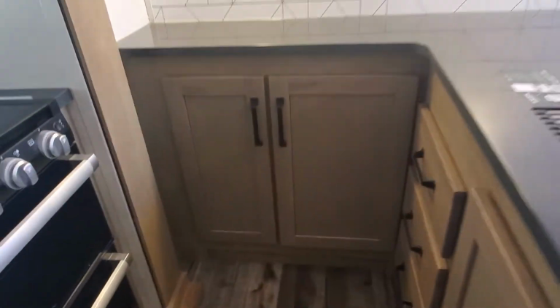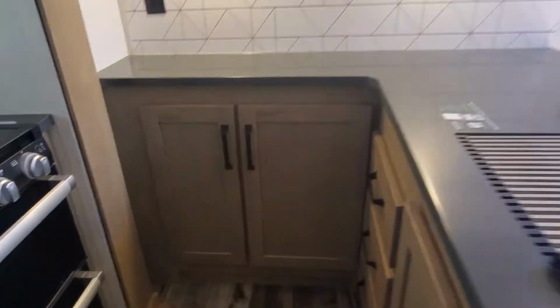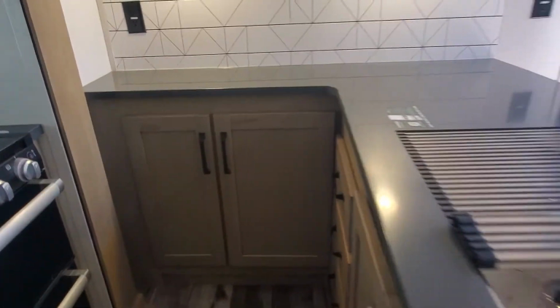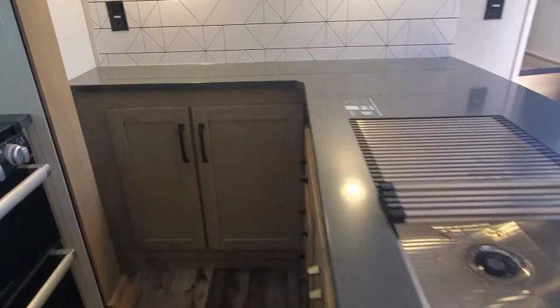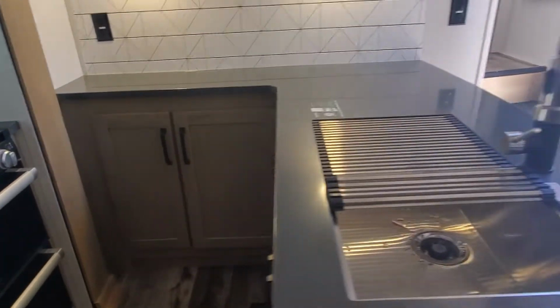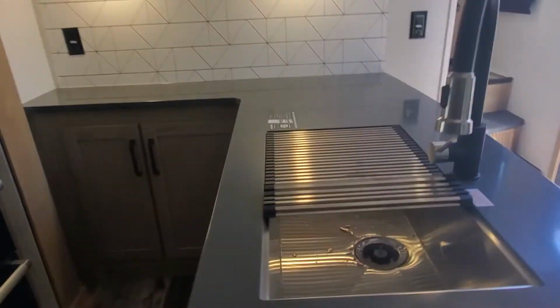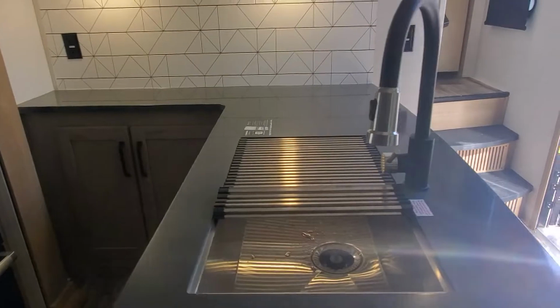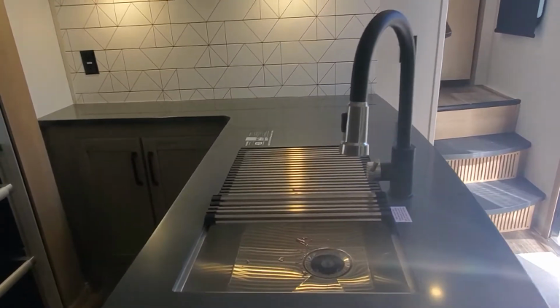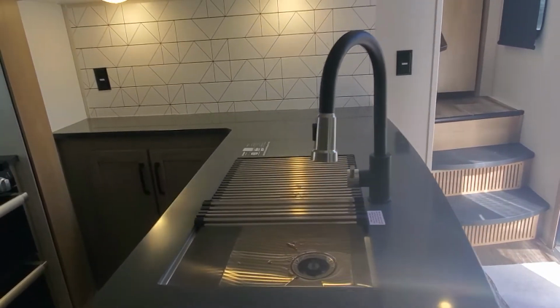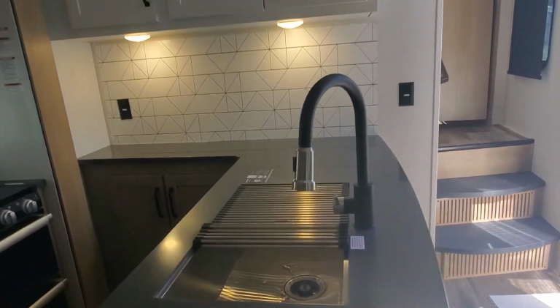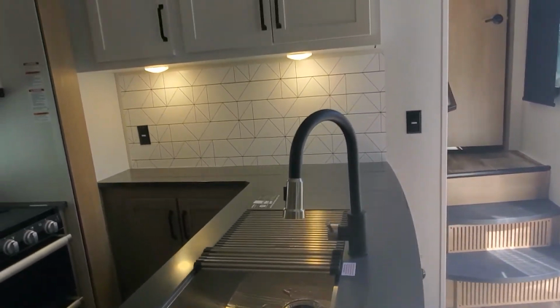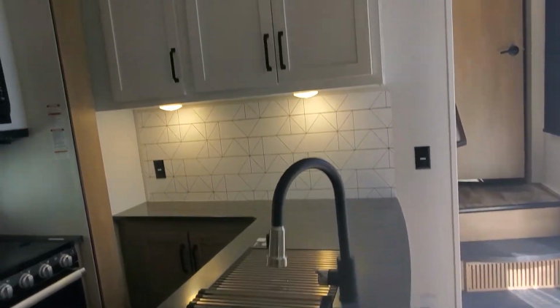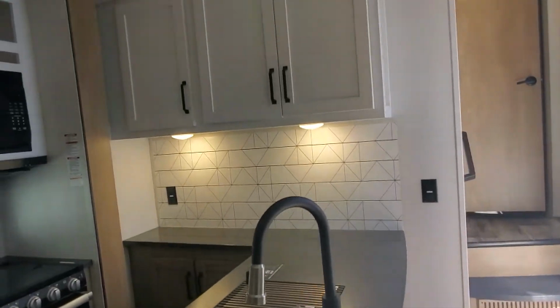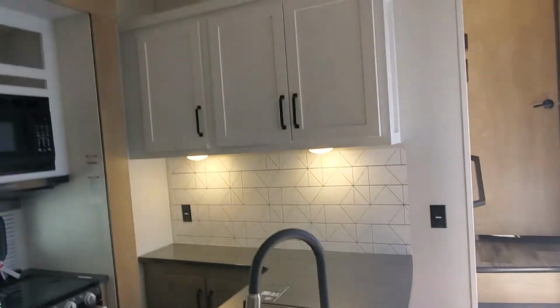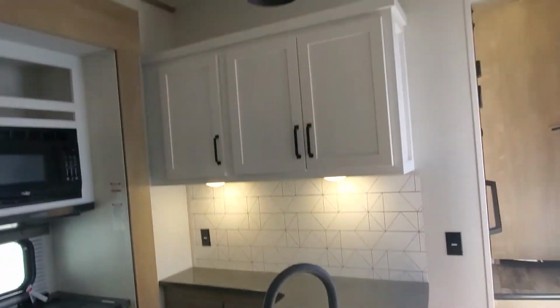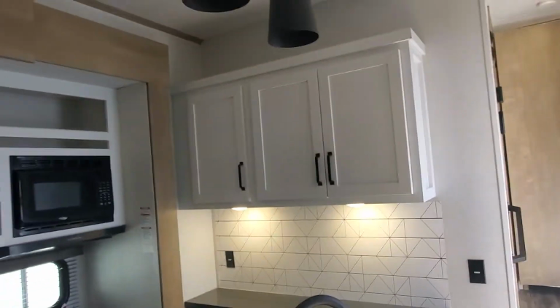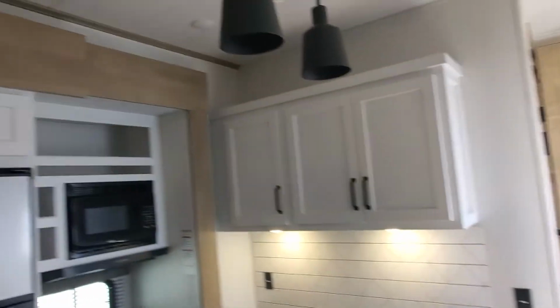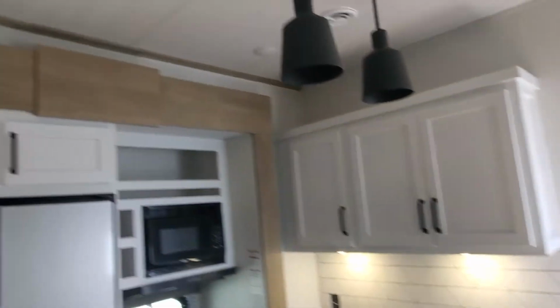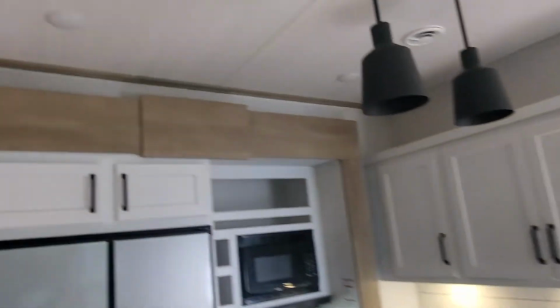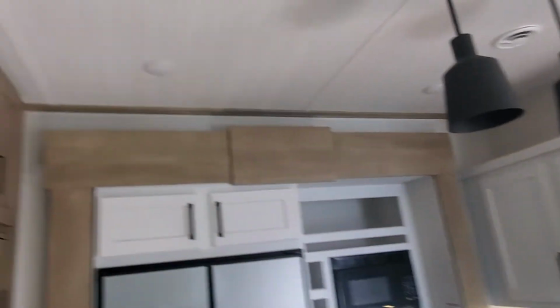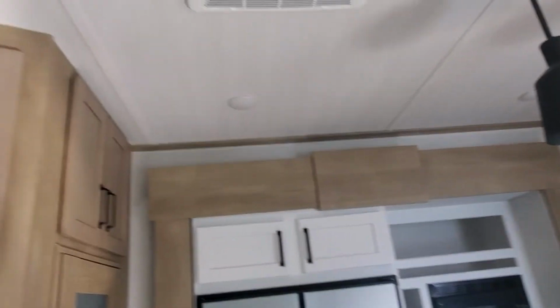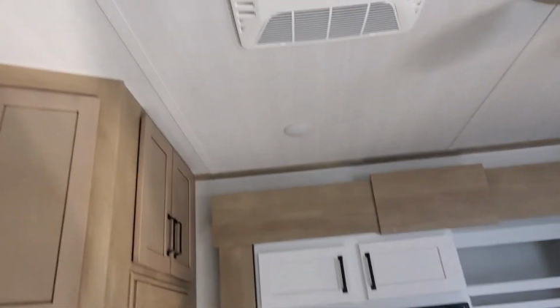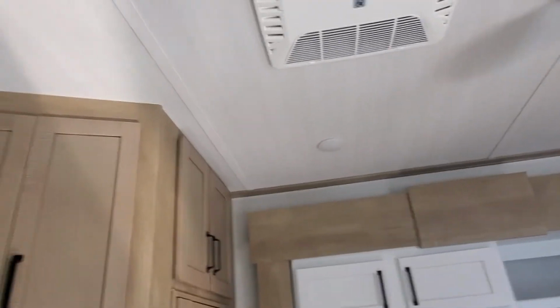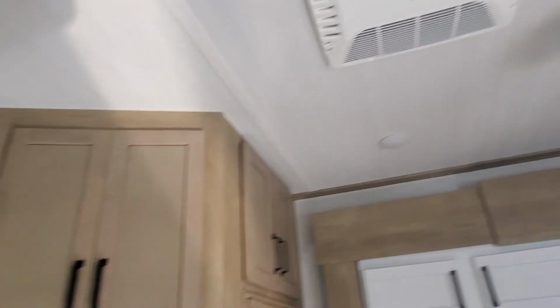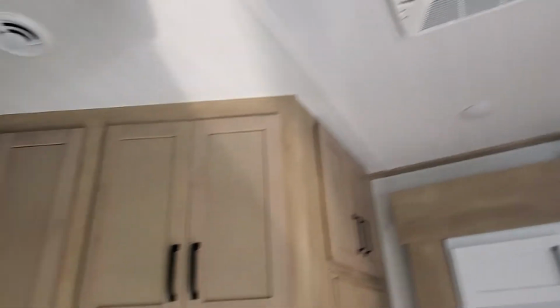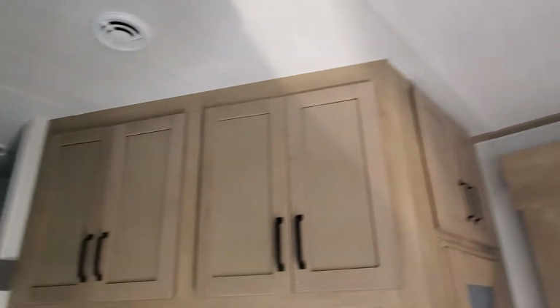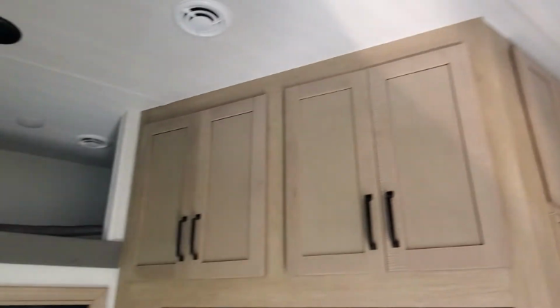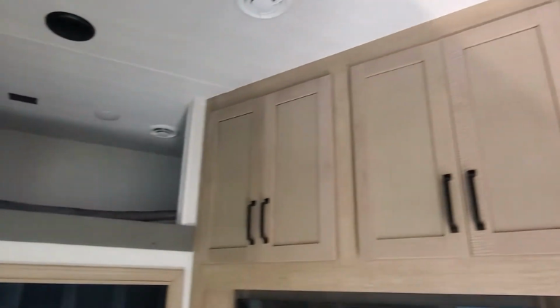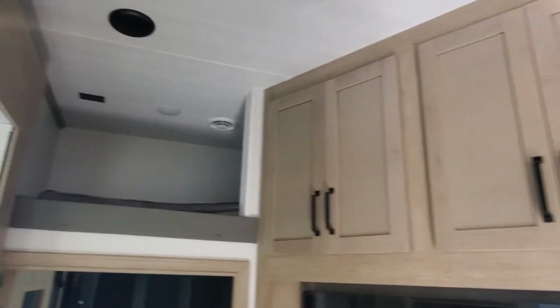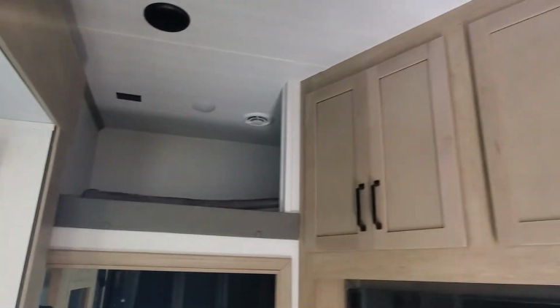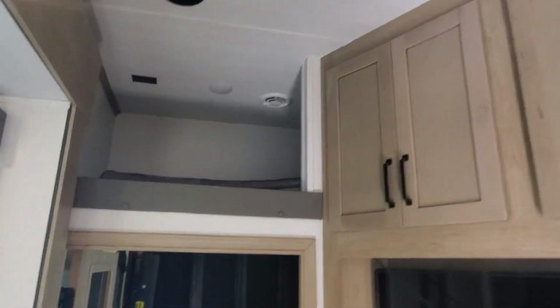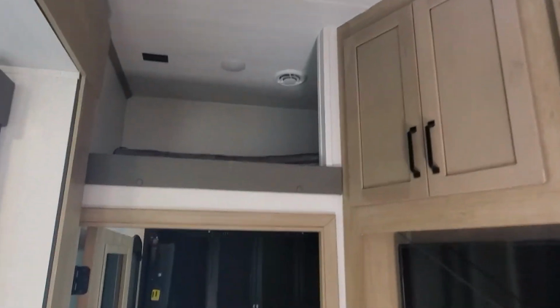Solid surface countertops and a pull-out faucet at the sink. Pendant lighting and one of the two ACs, as well as loft sleeping.